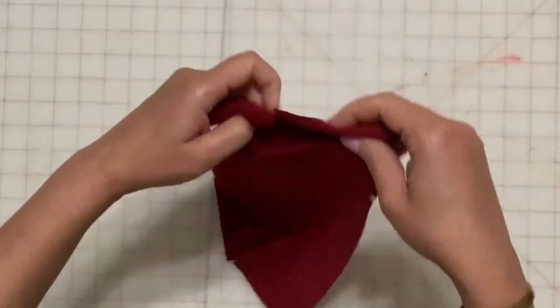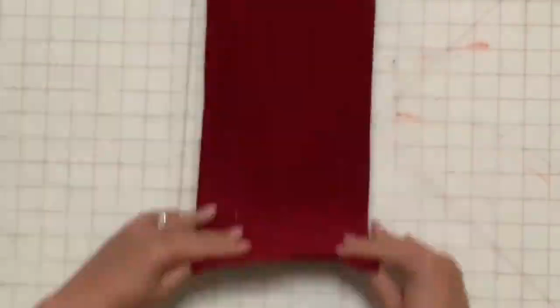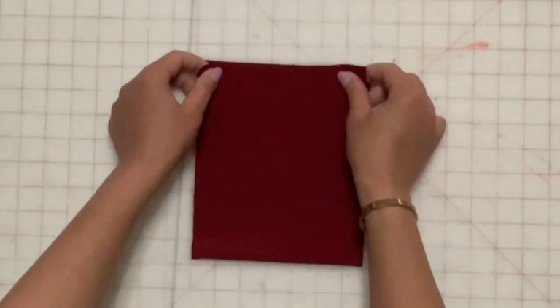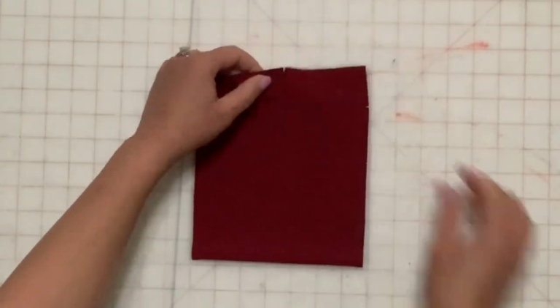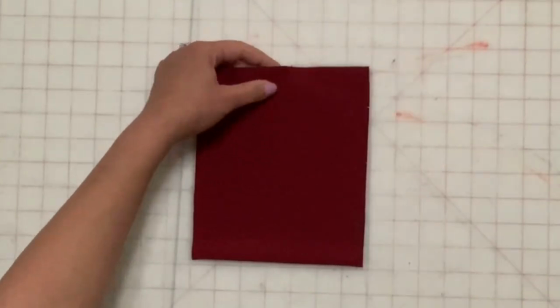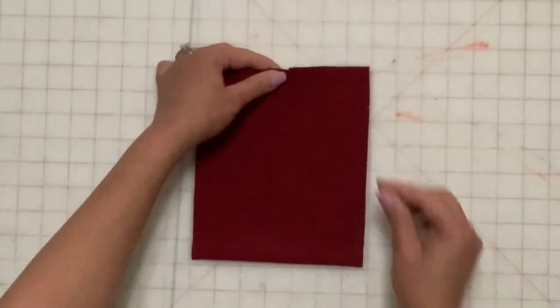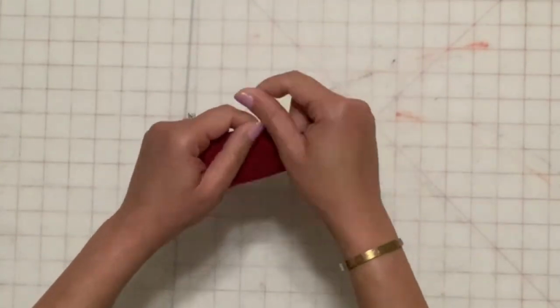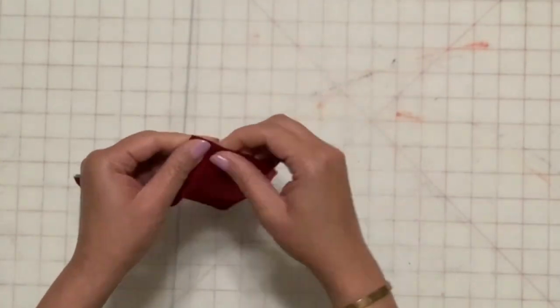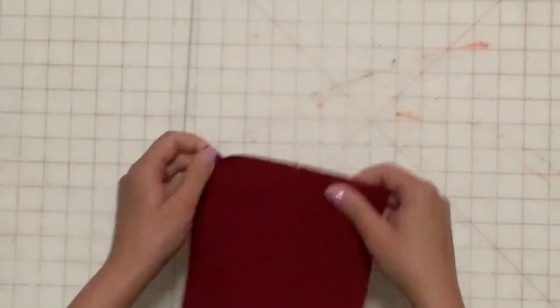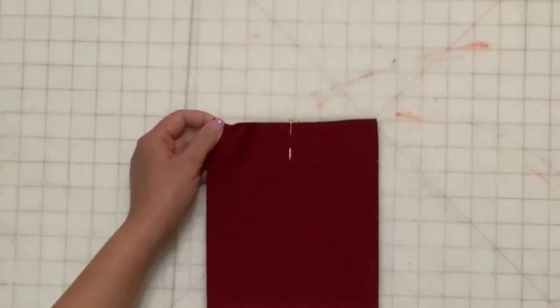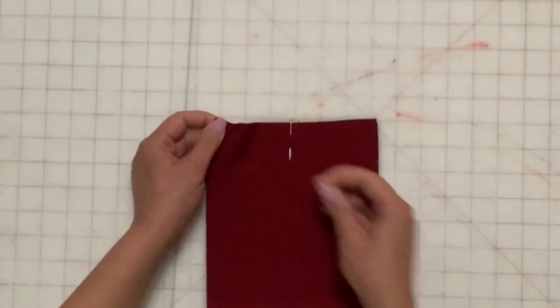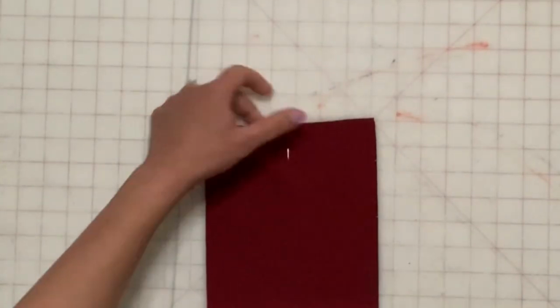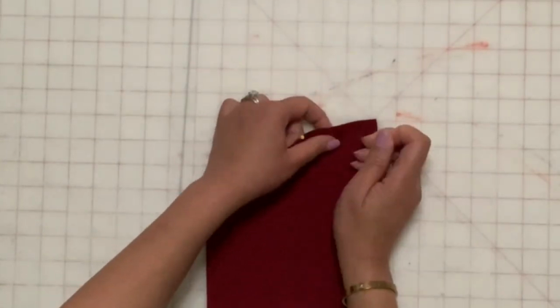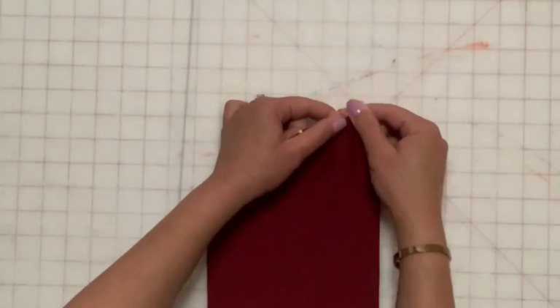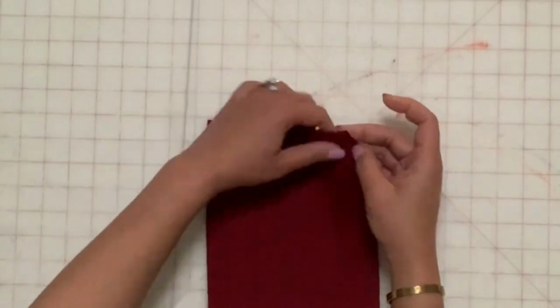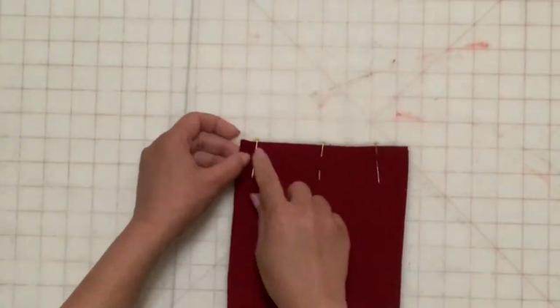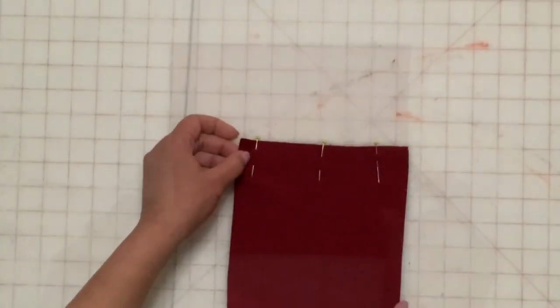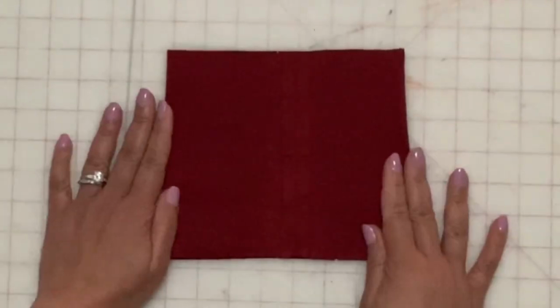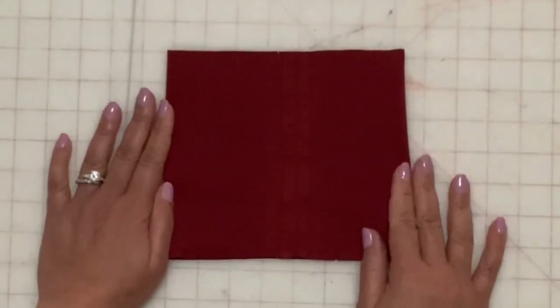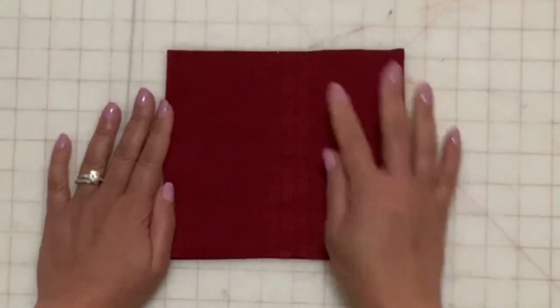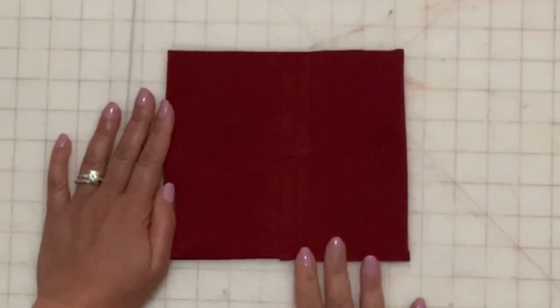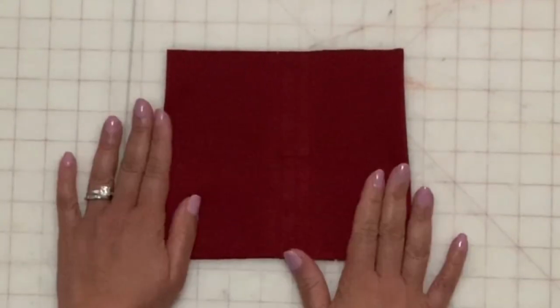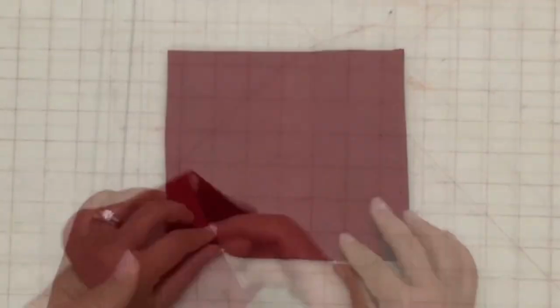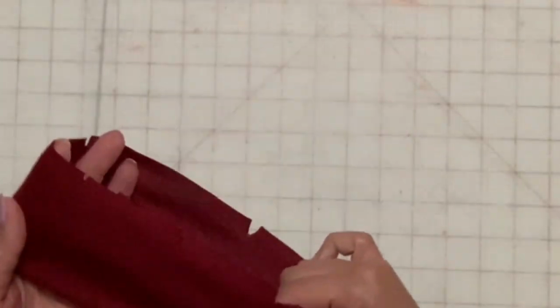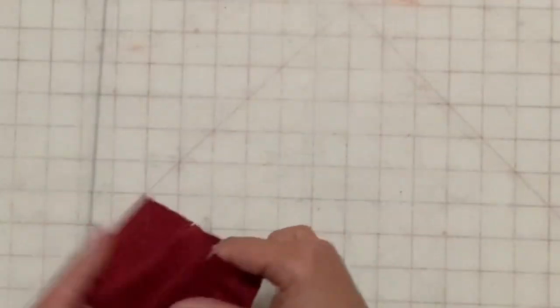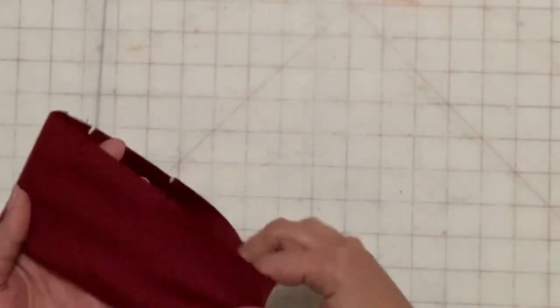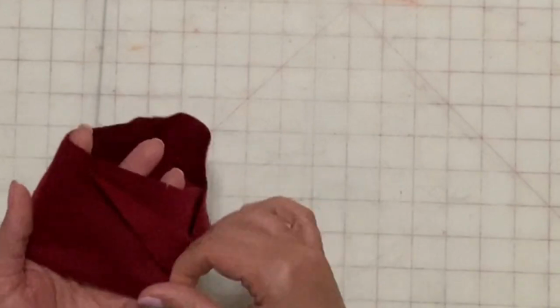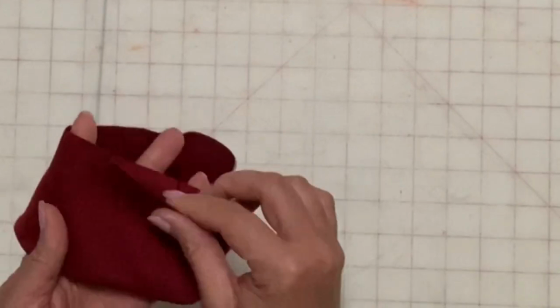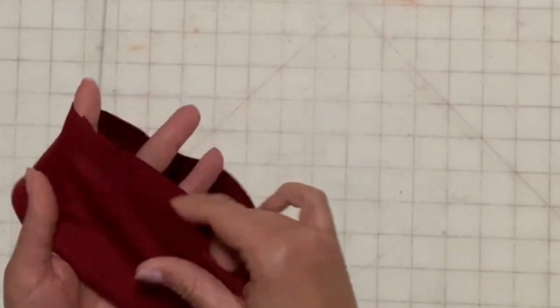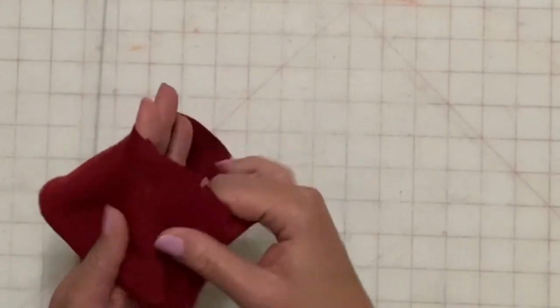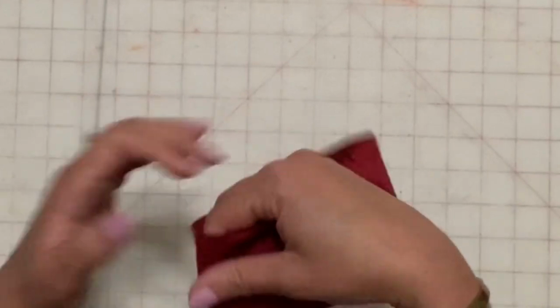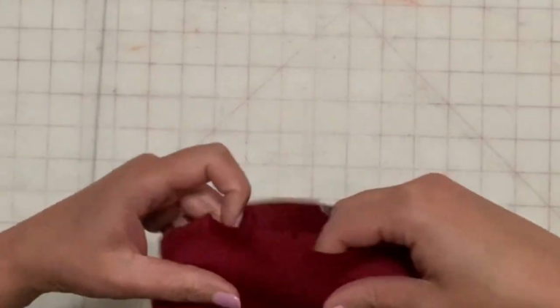With right sides together, stitch the ends of the collar together at the center back and press open. With wrong sides together, fold the collar along the fold line.